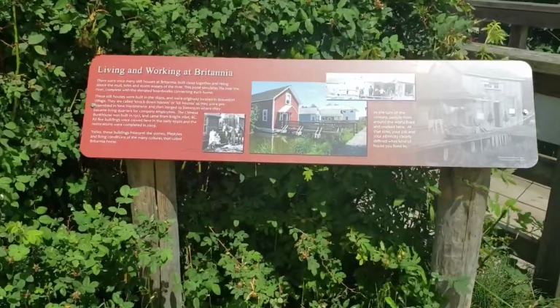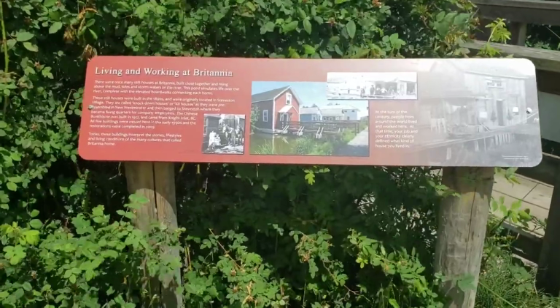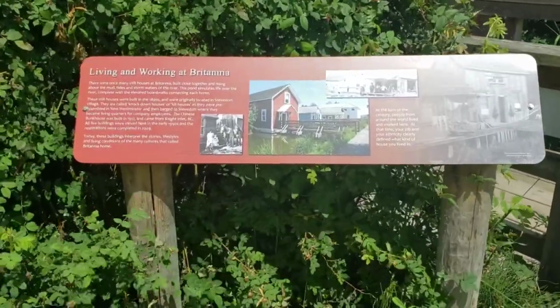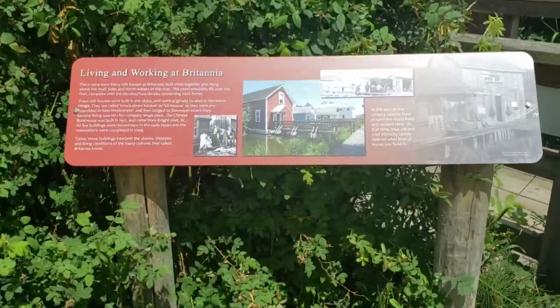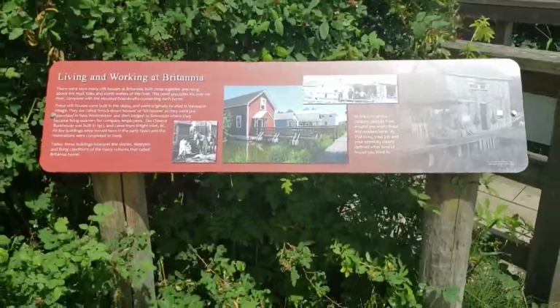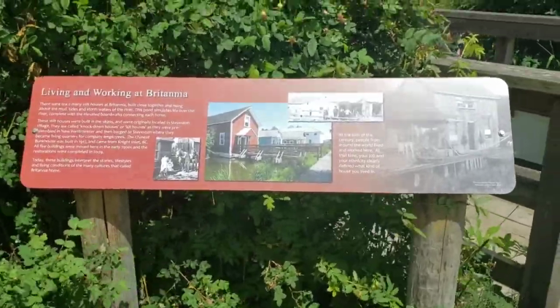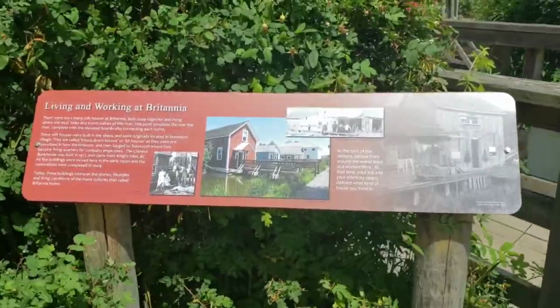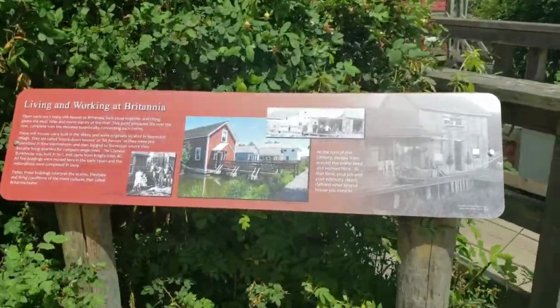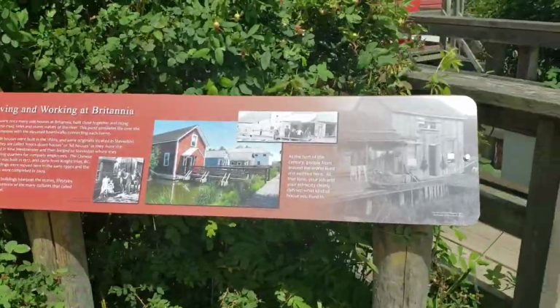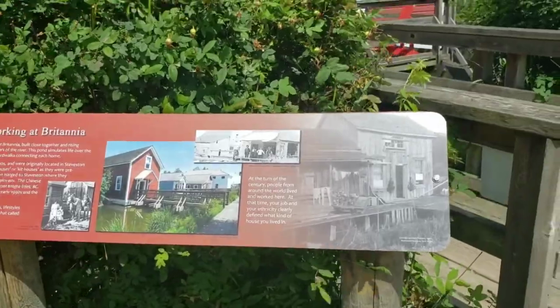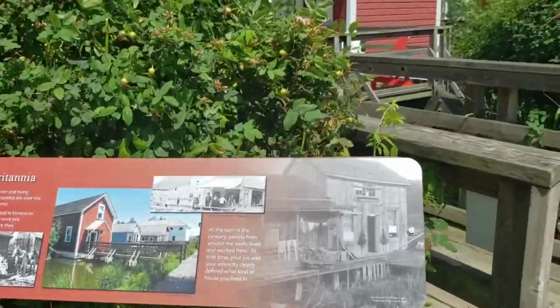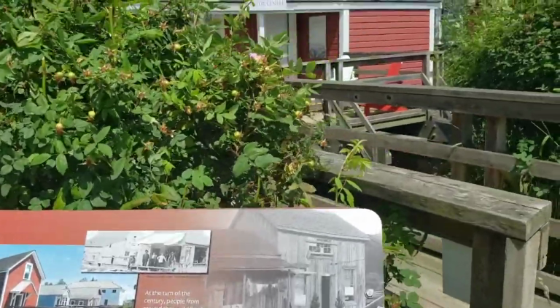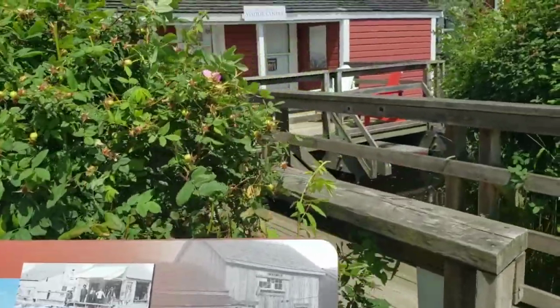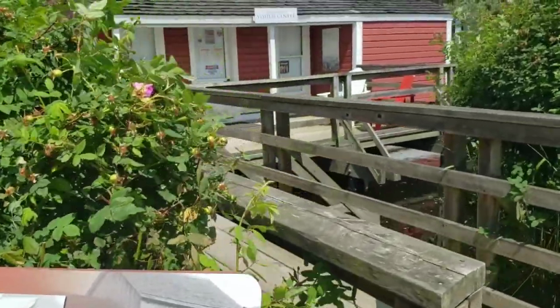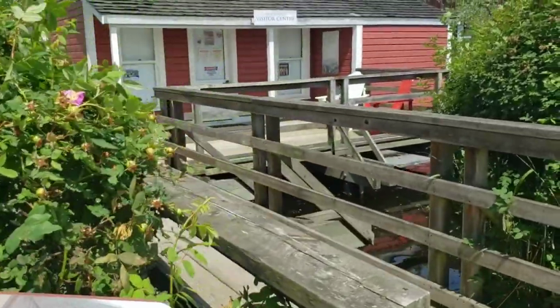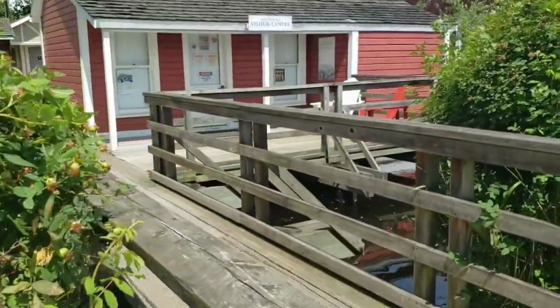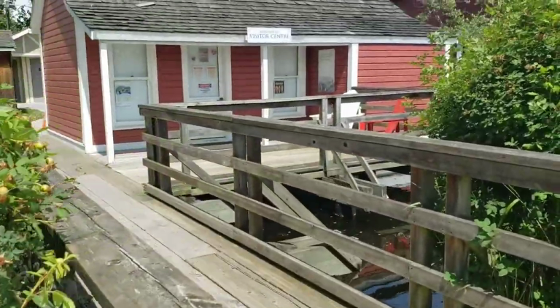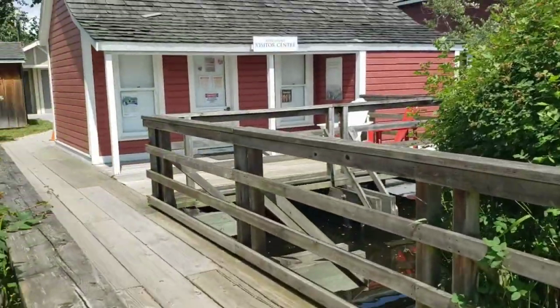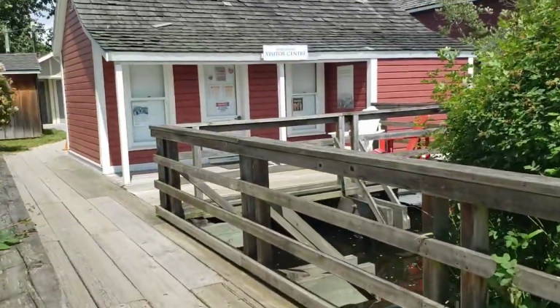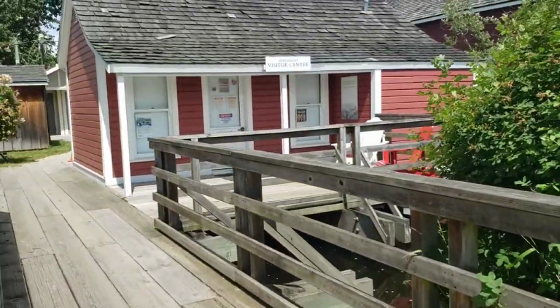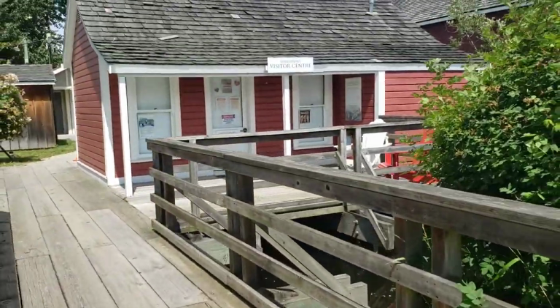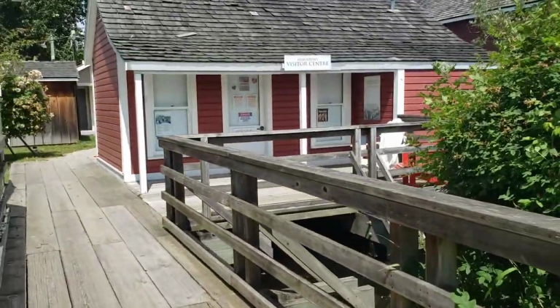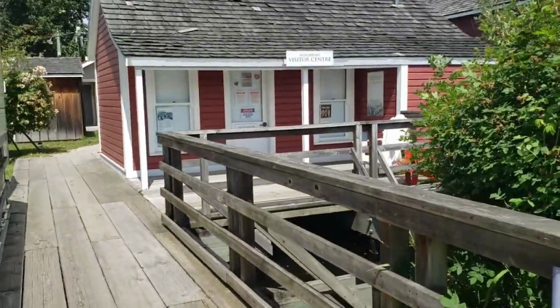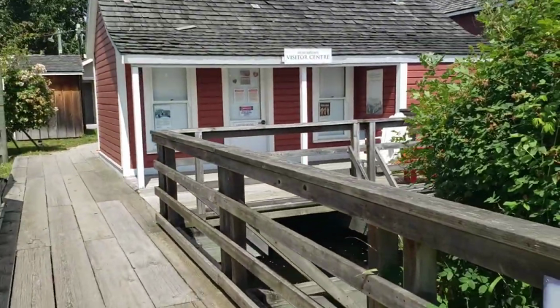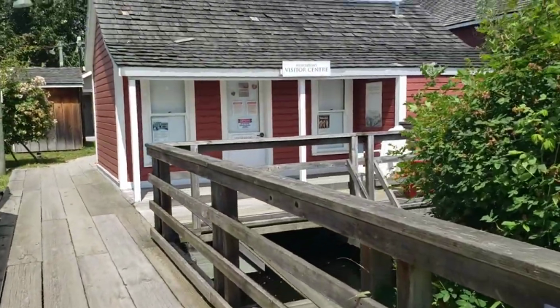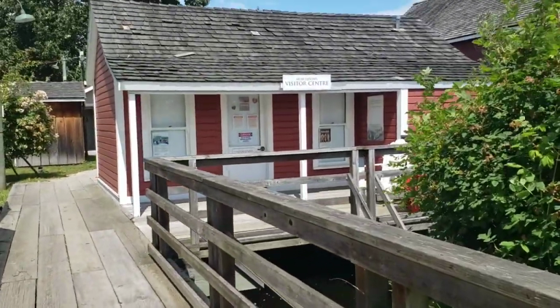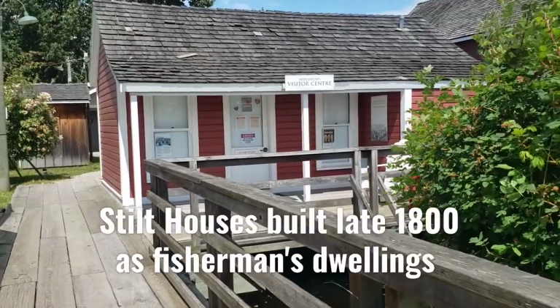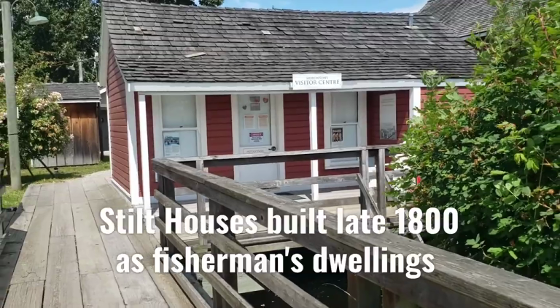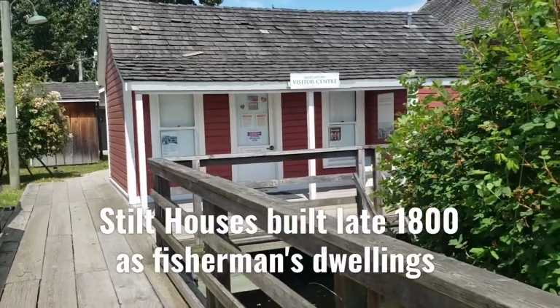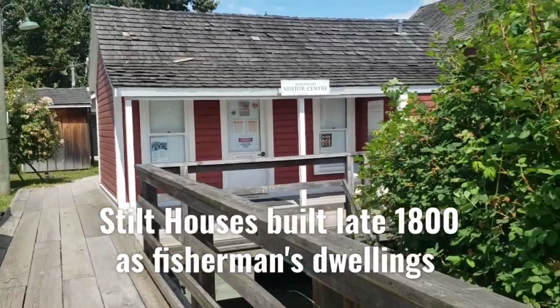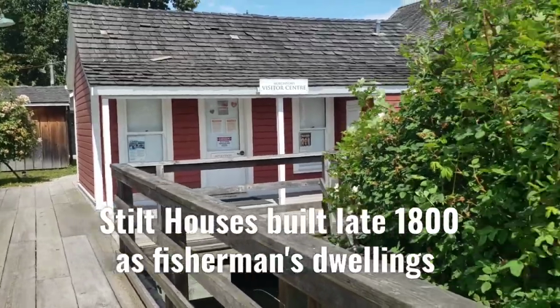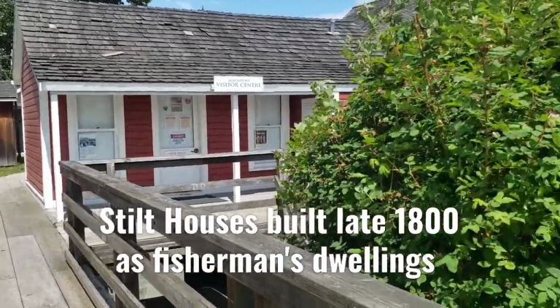Living and working in Steveston — these are the bunkhouses for the workers. There is a visitor's center, but it's closed at the moment.